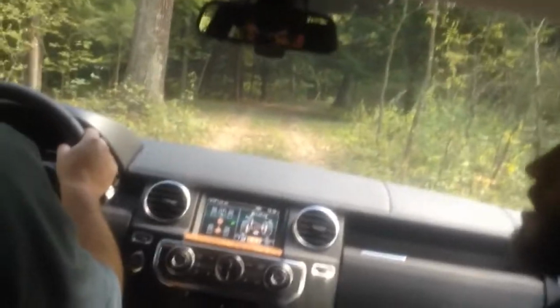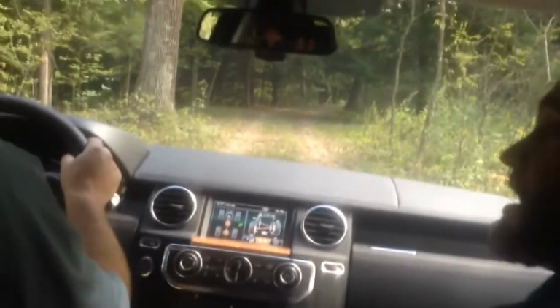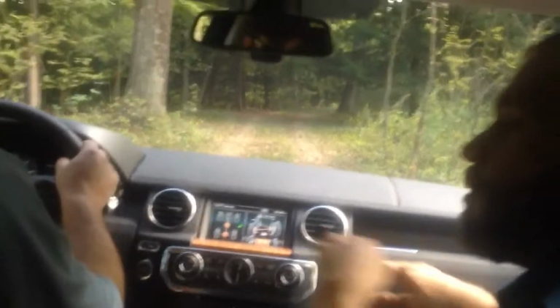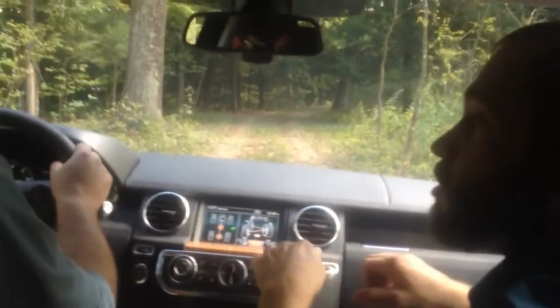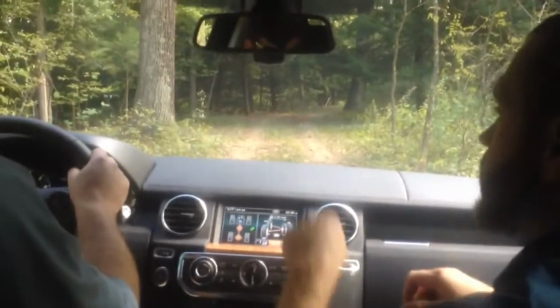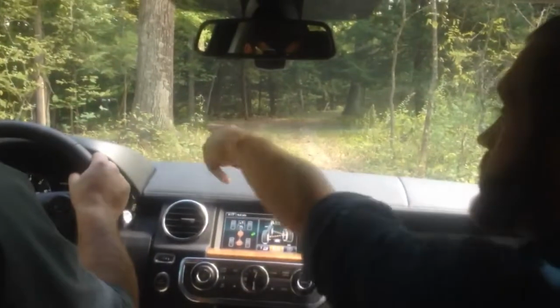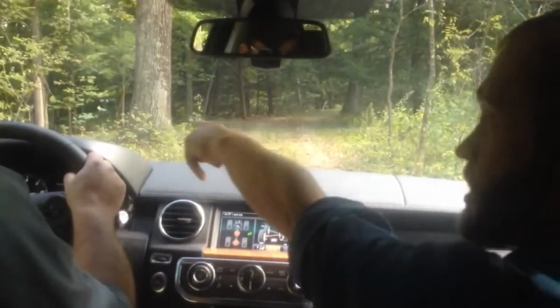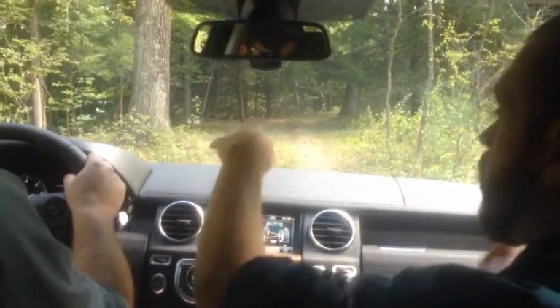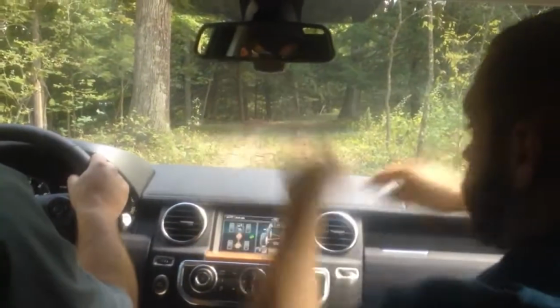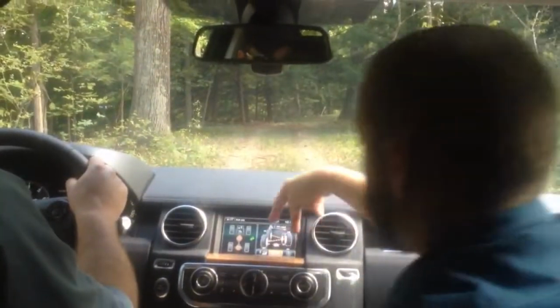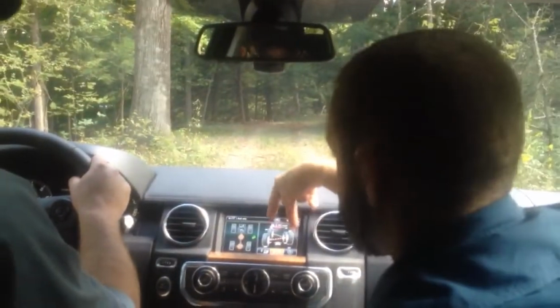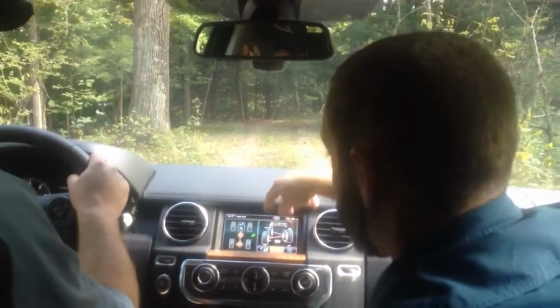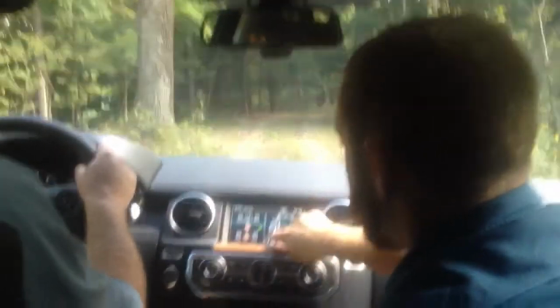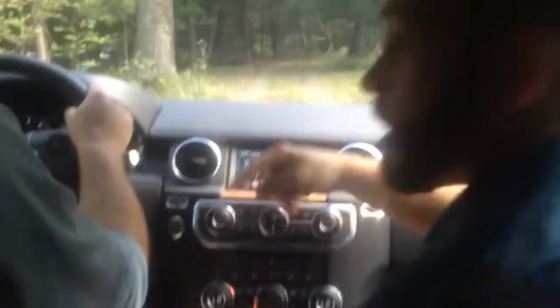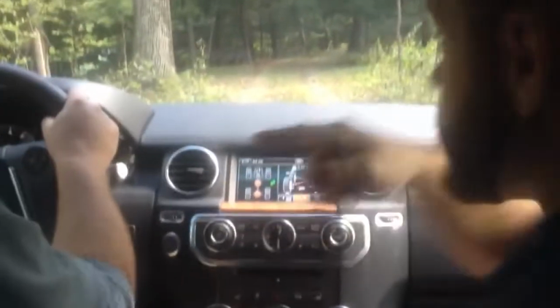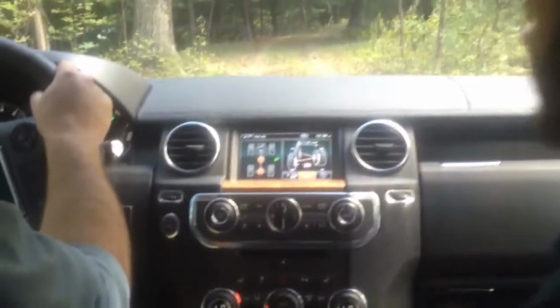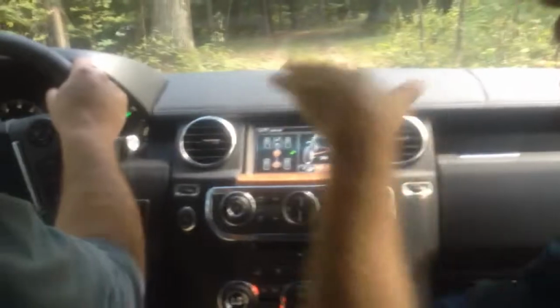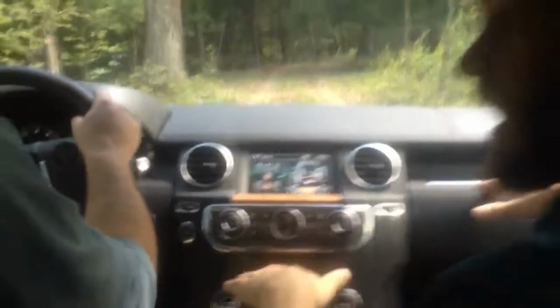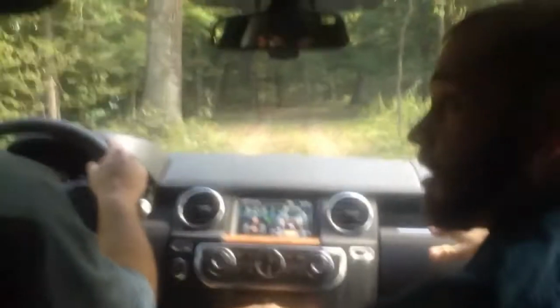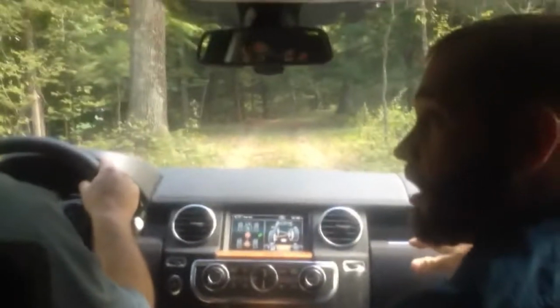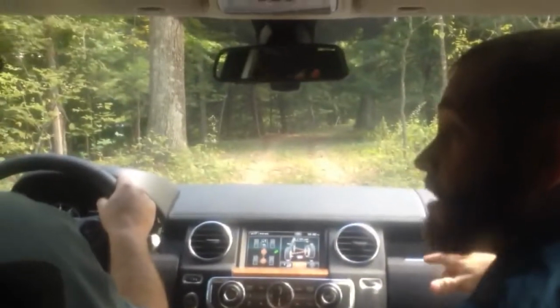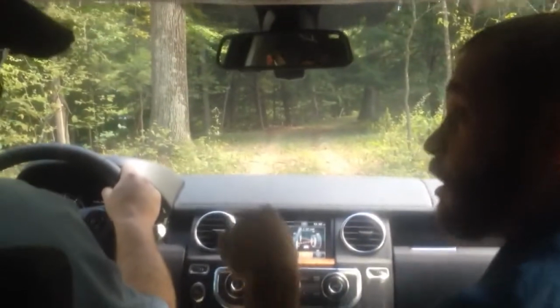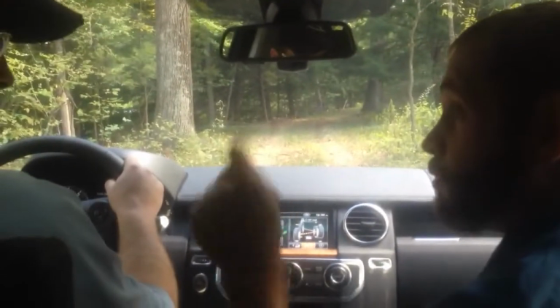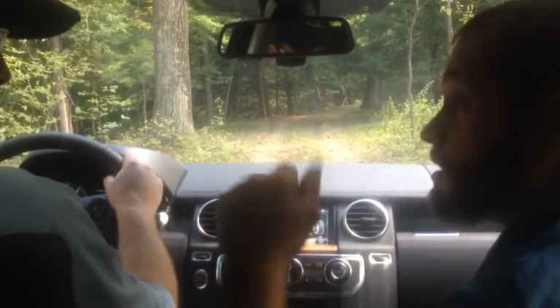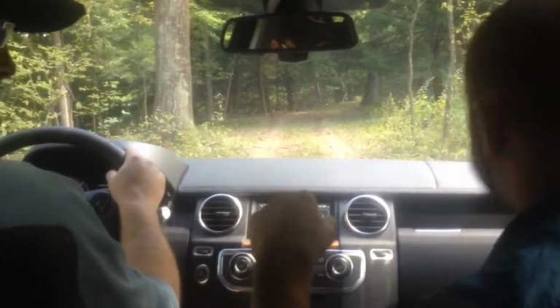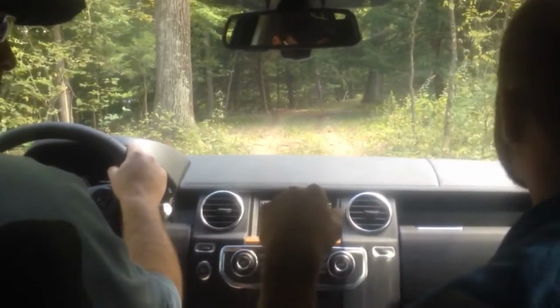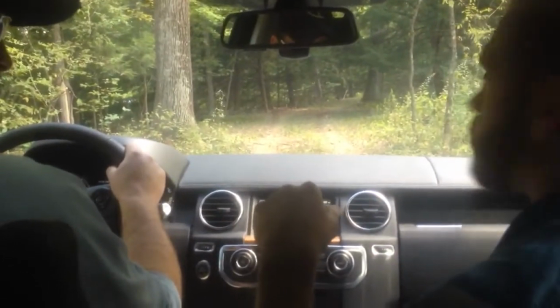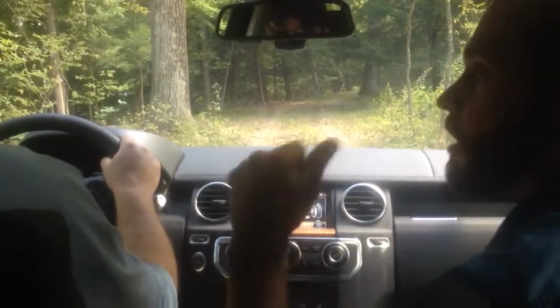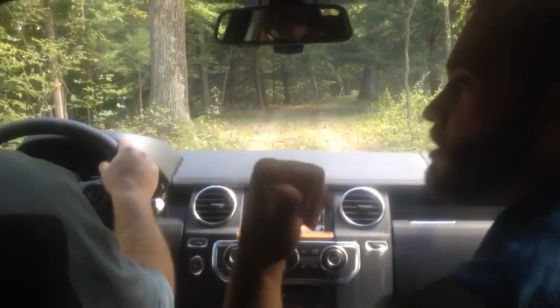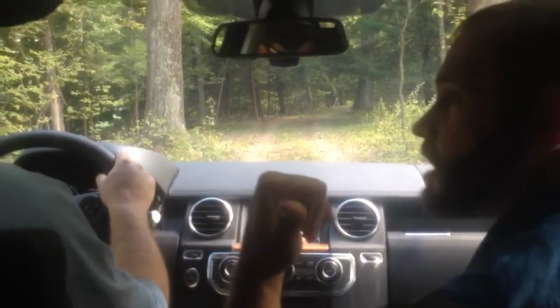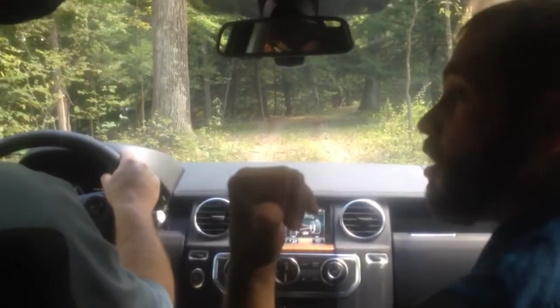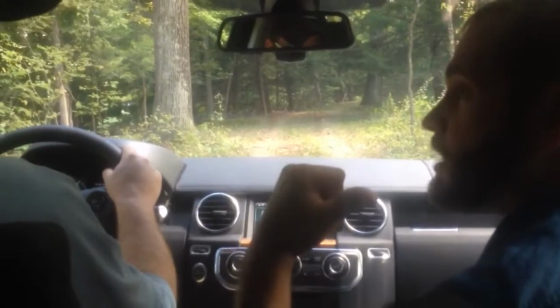So right now, what we are is cross-axle. This tire, this tire — all the way up in the air, as you can see here. The other two tires — that tire, this tire — all the way out. They're currently the only ones touching the ground. This one's currently on the ground, that one's just touching, not holding anywhere.